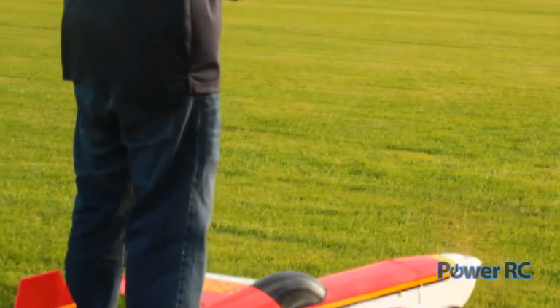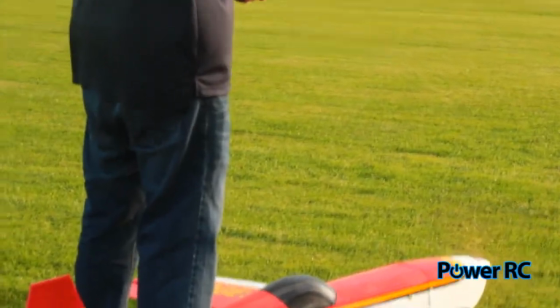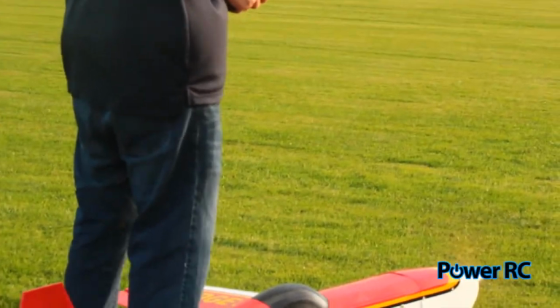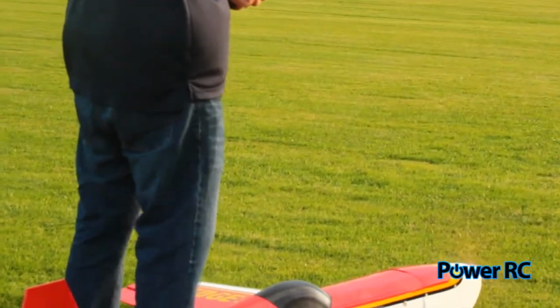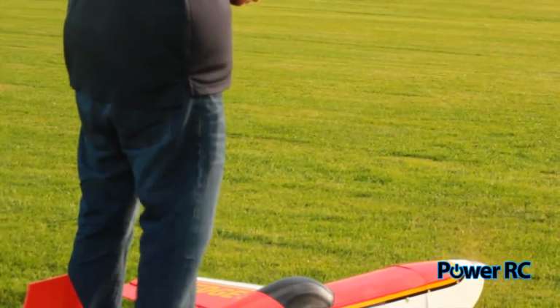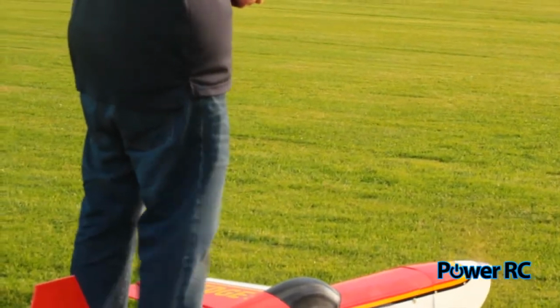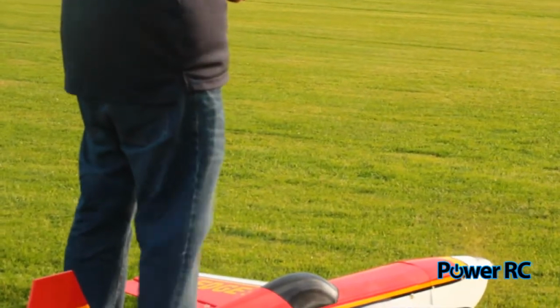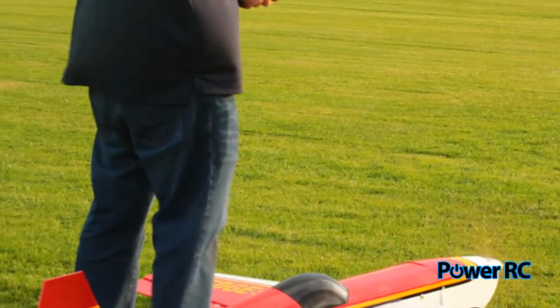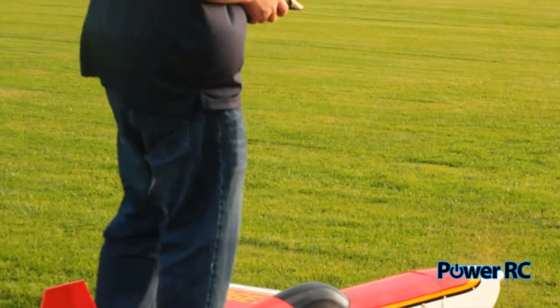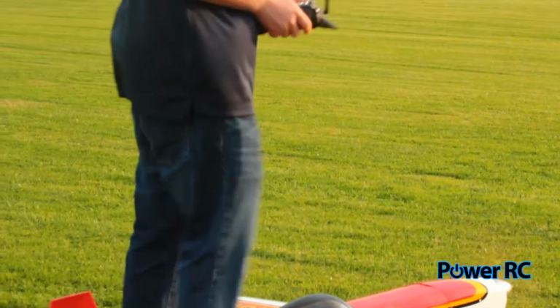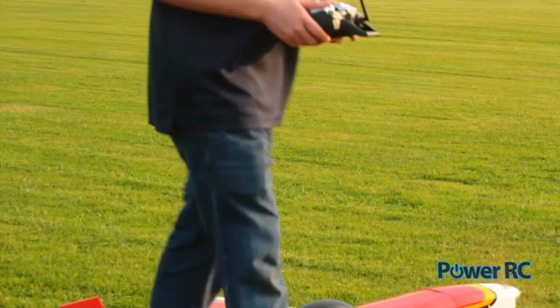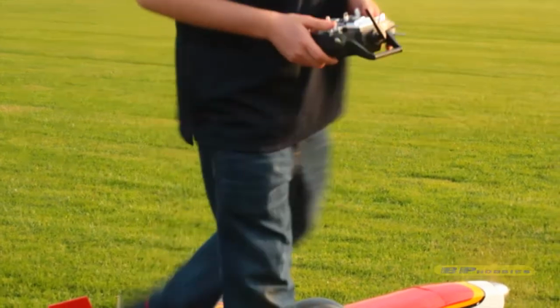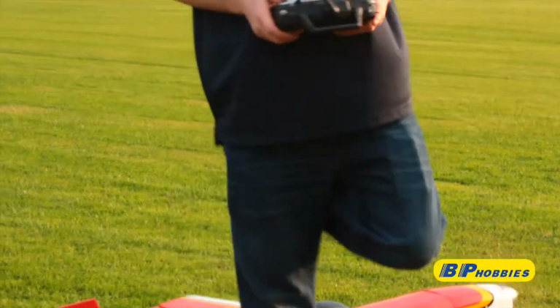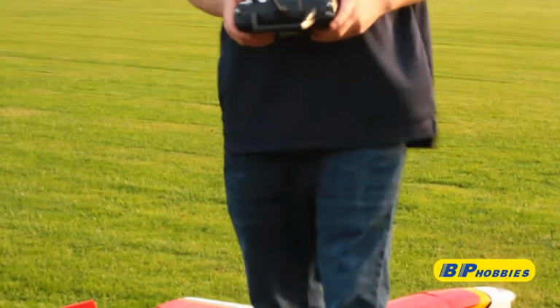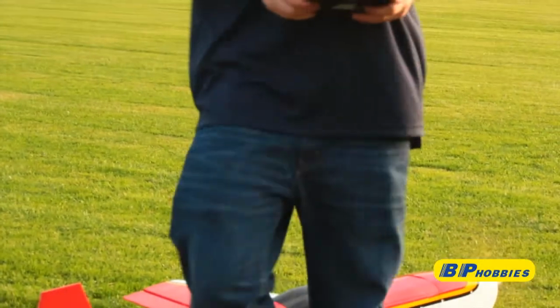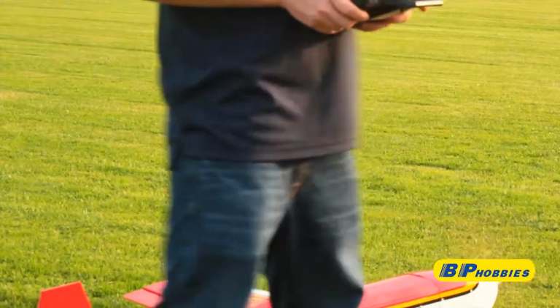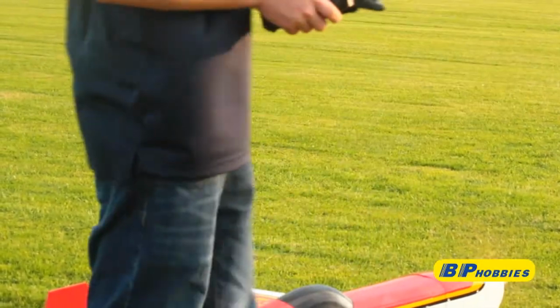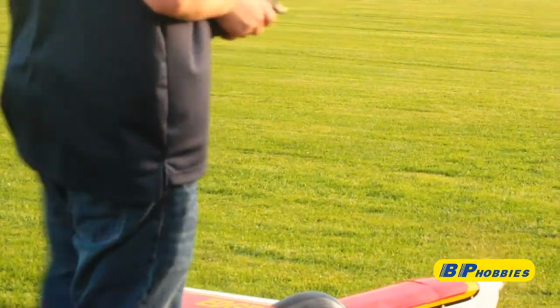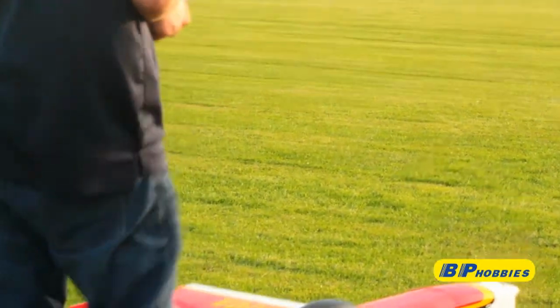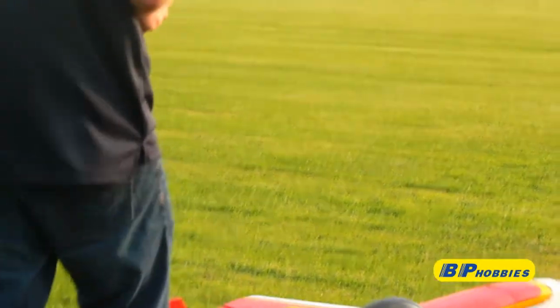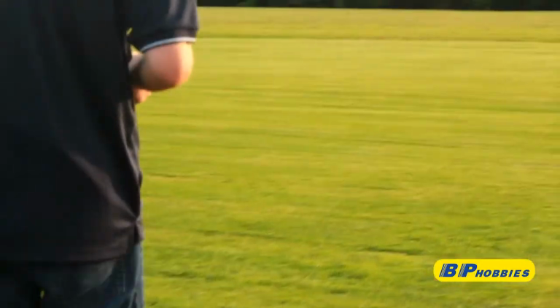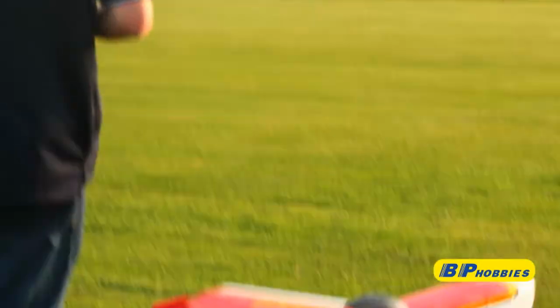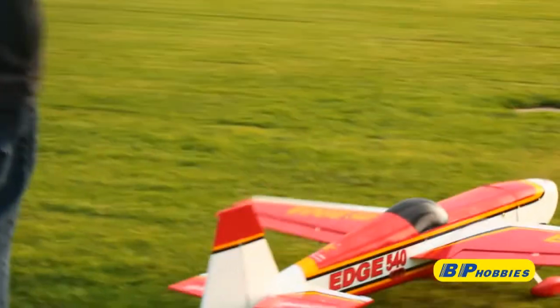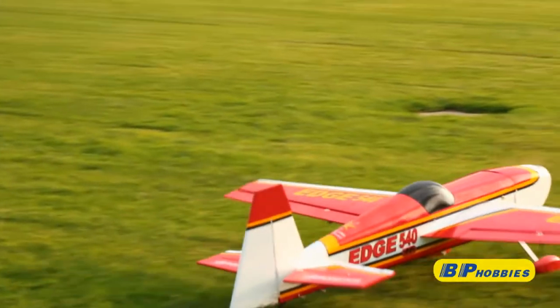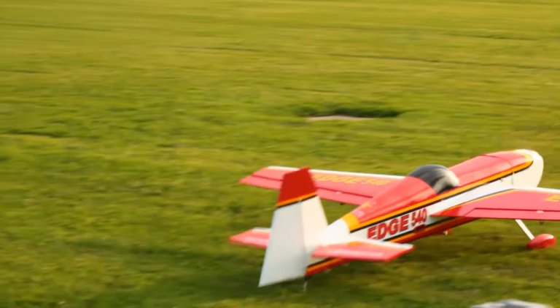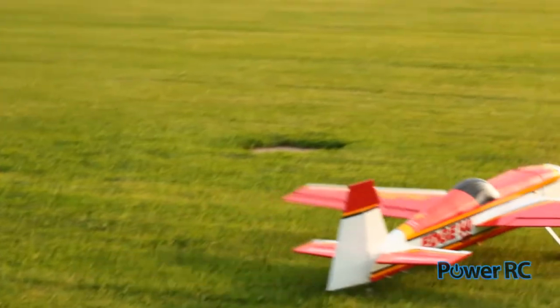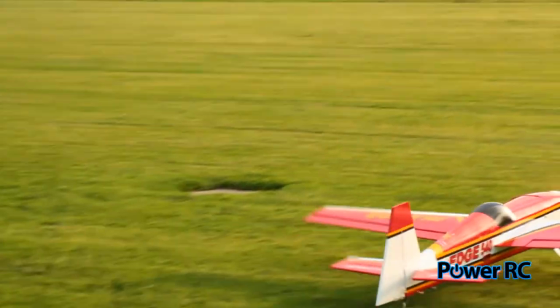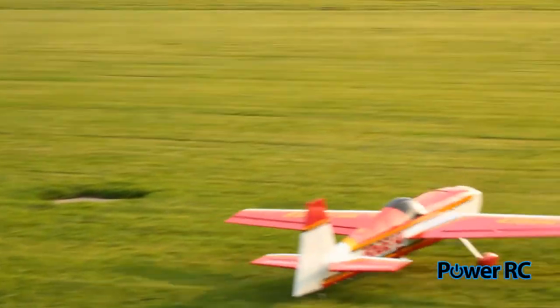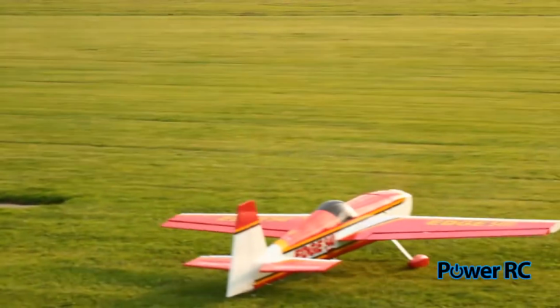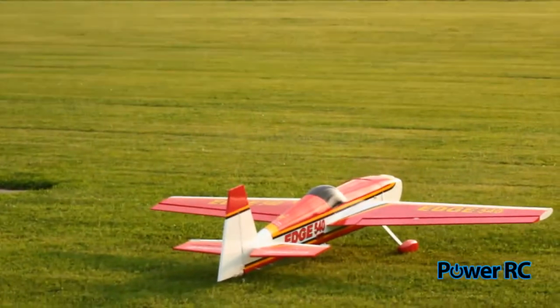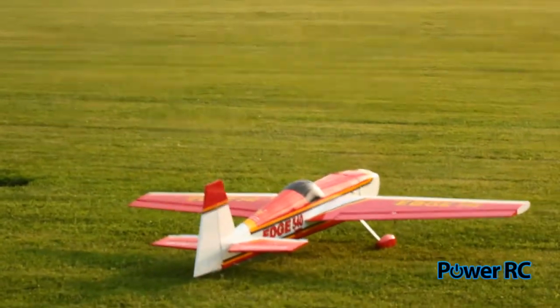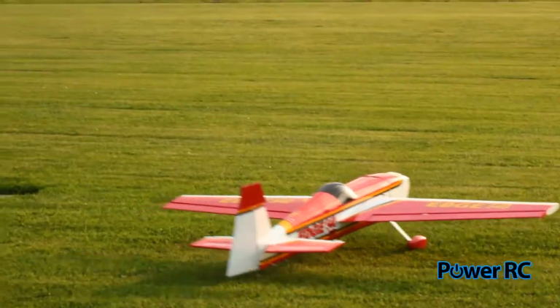Hey guys, Dylan here from PowerRC. Today I'm going to do a crash analysis on a 60 size Seagull Model Edge 540. We are running a 20cc RCGF engine.